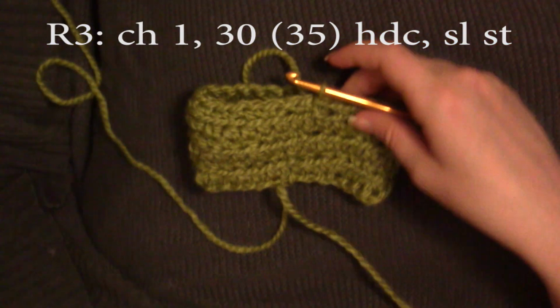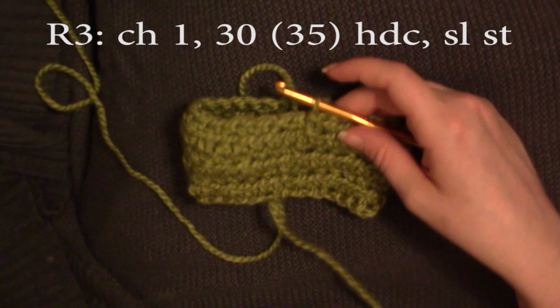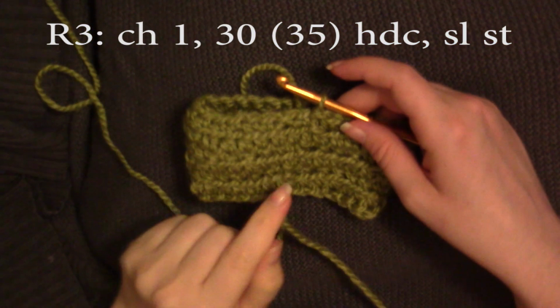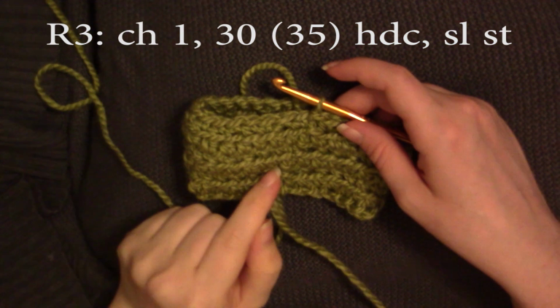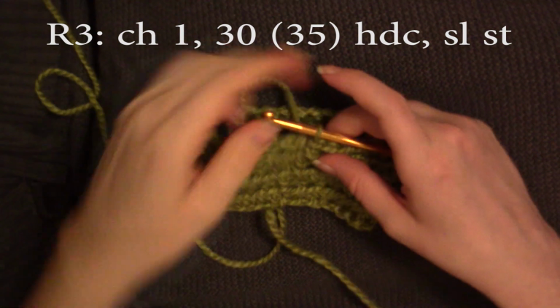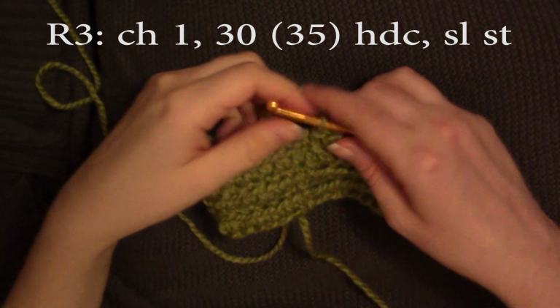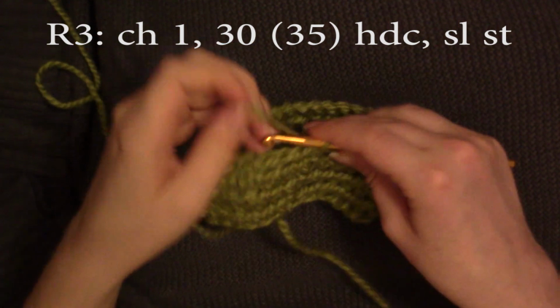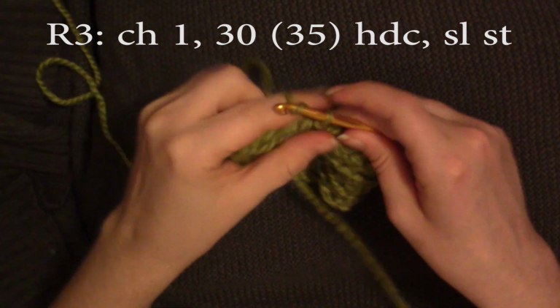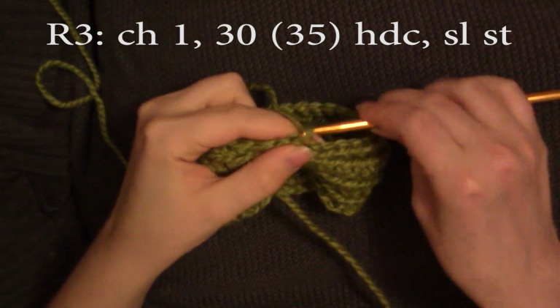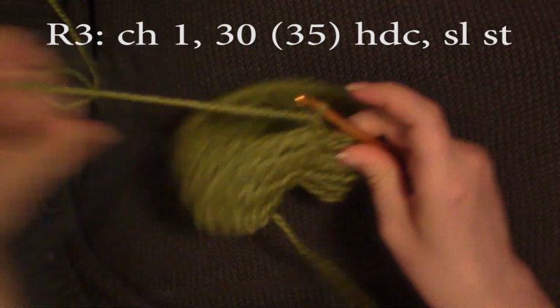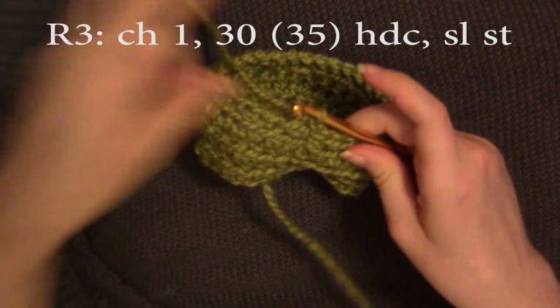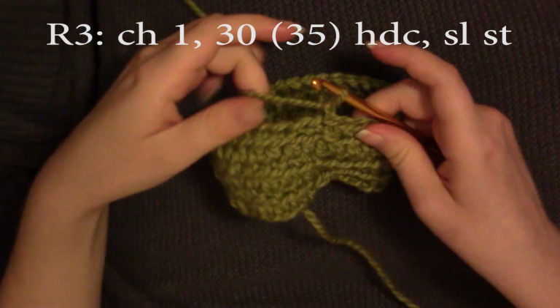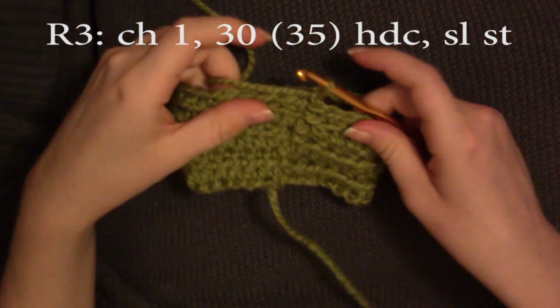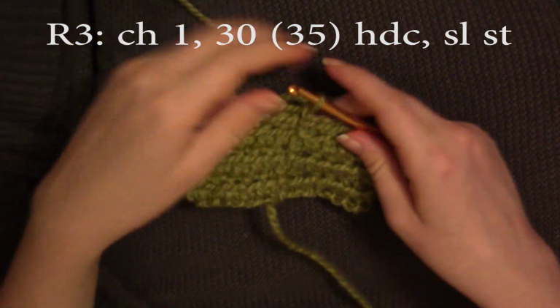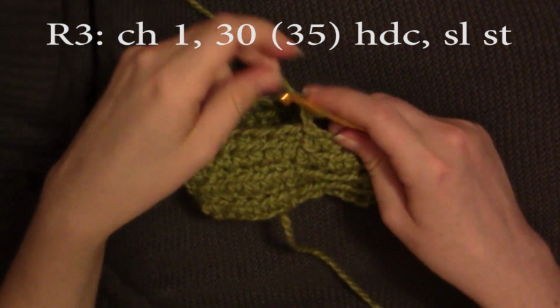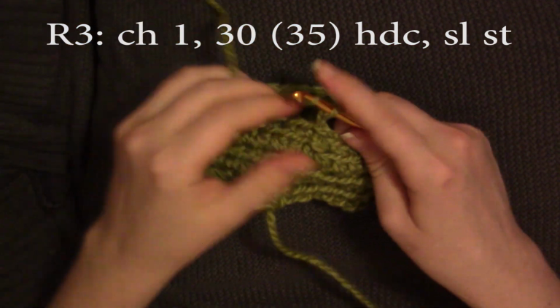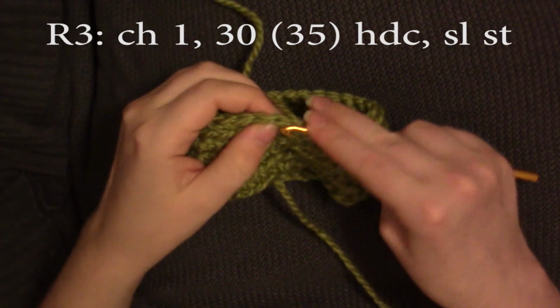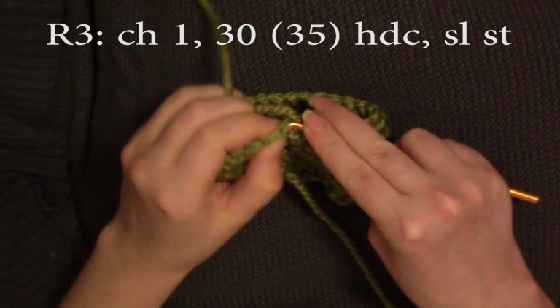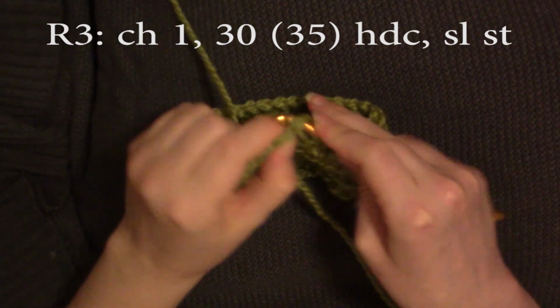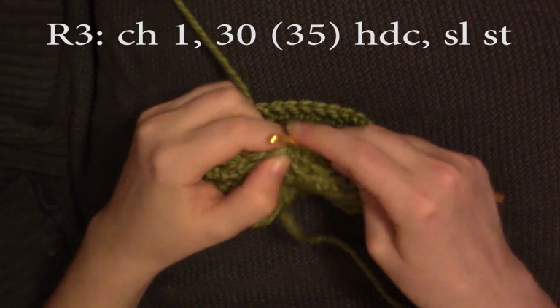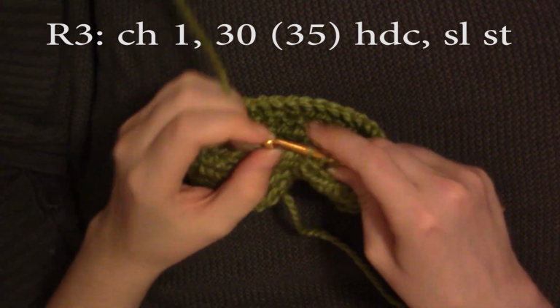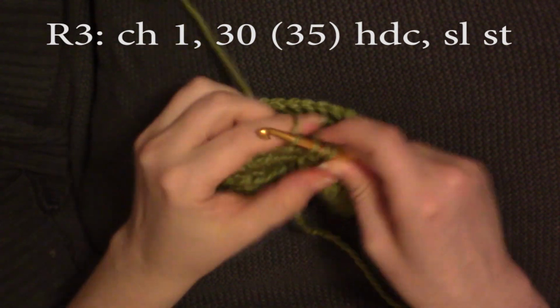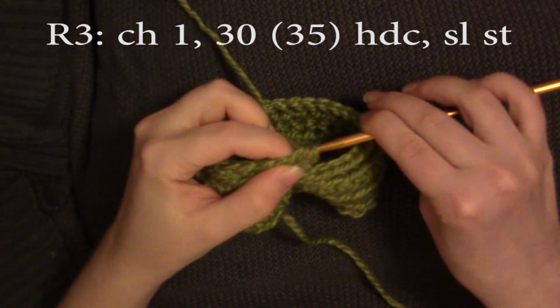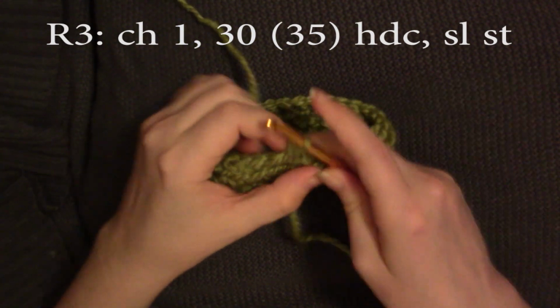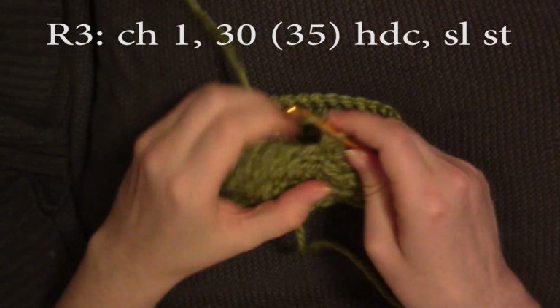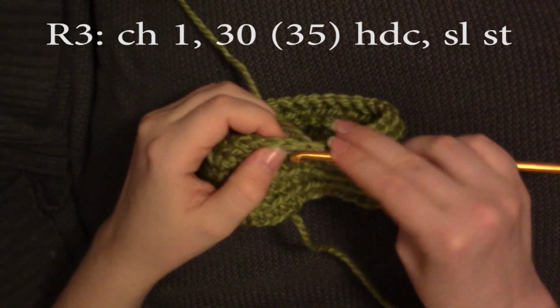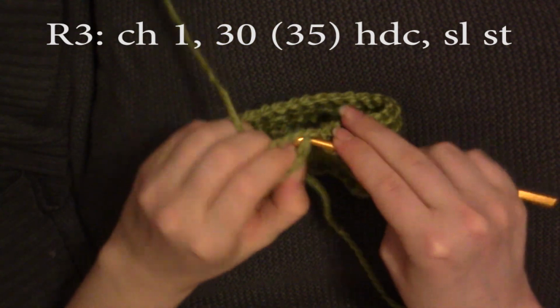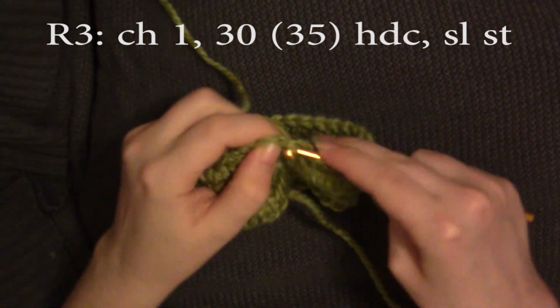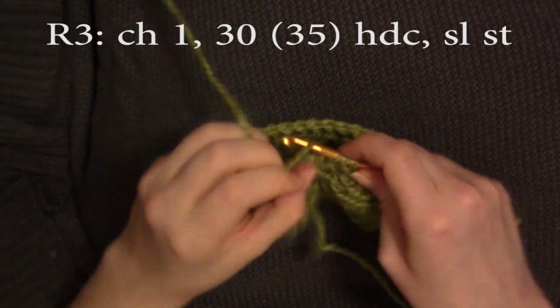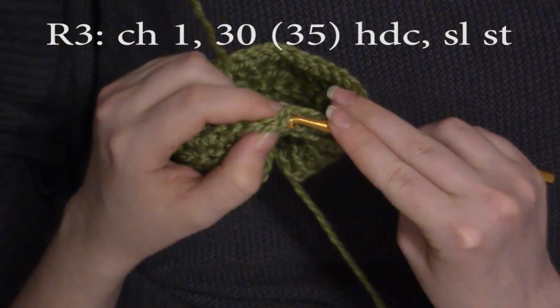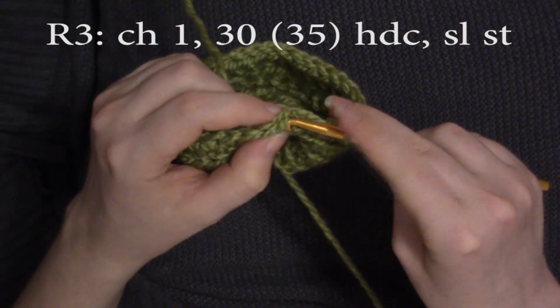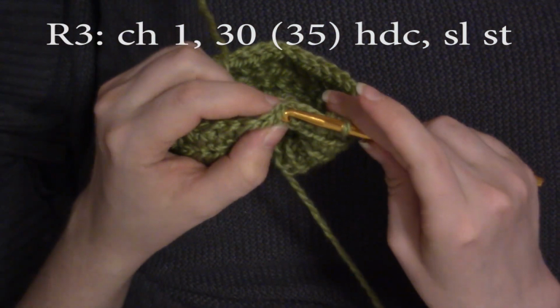All right, so I've repeated that two more times, and now I'm going to chain one into one last row of half double crochet. Do 30 half double crochets all the way around.